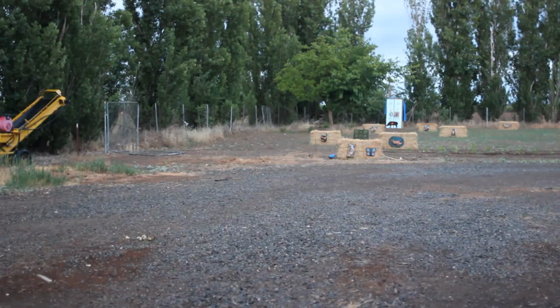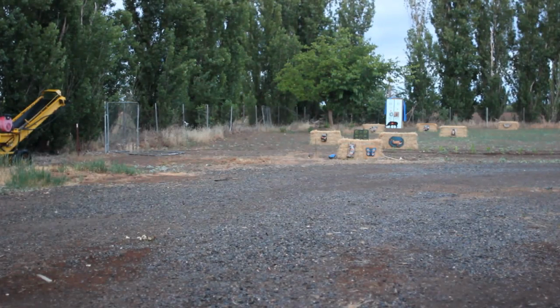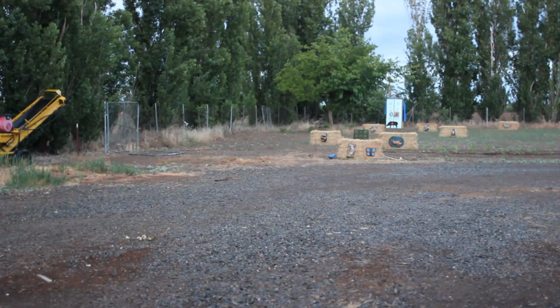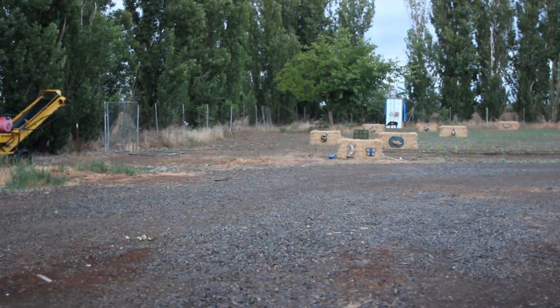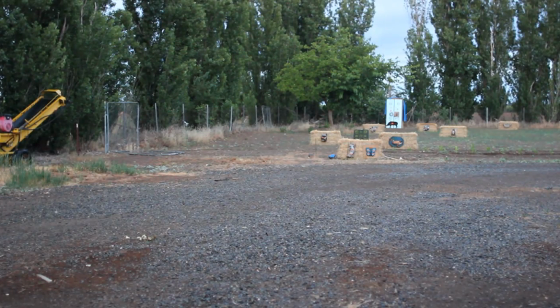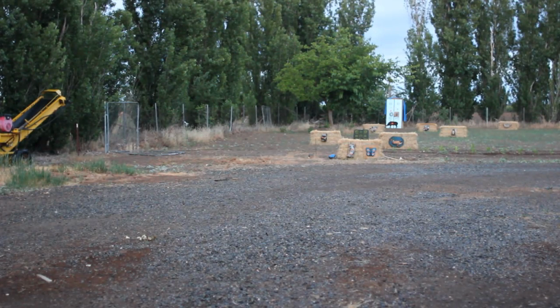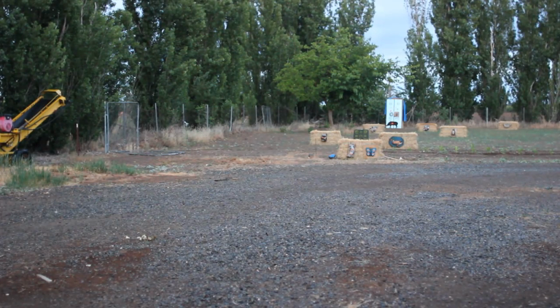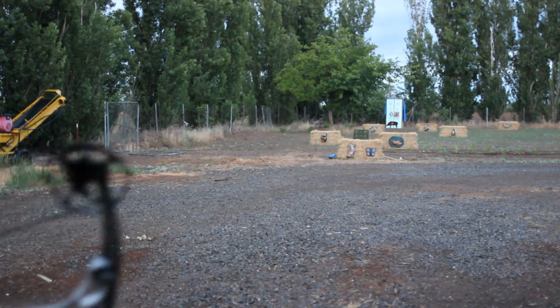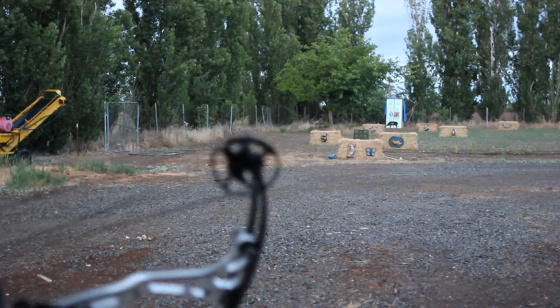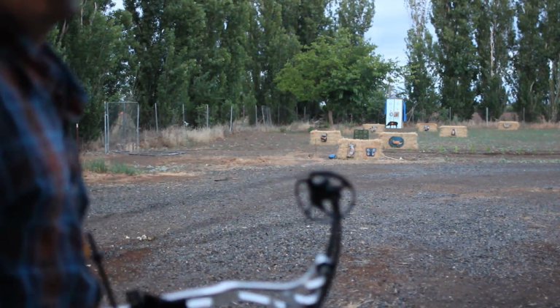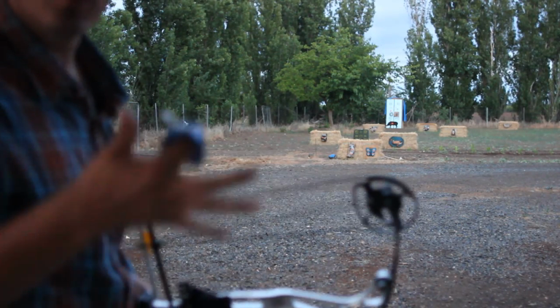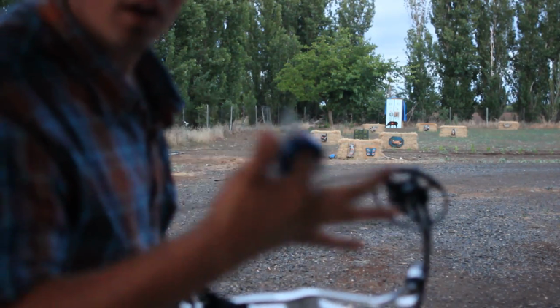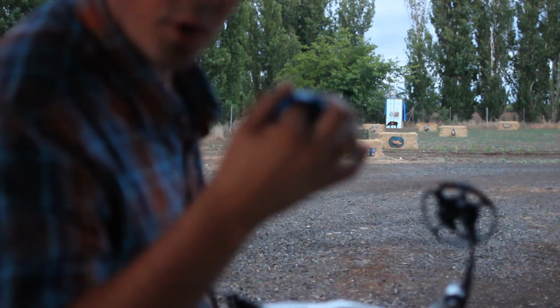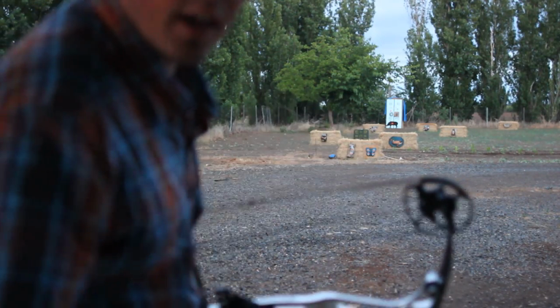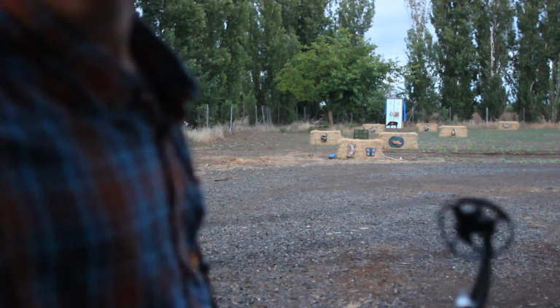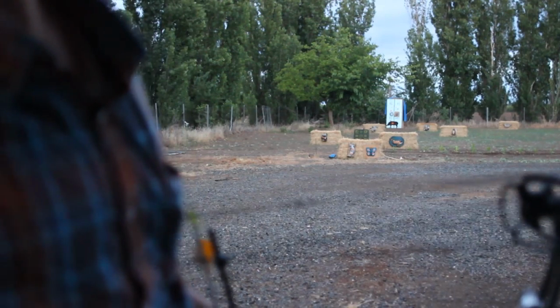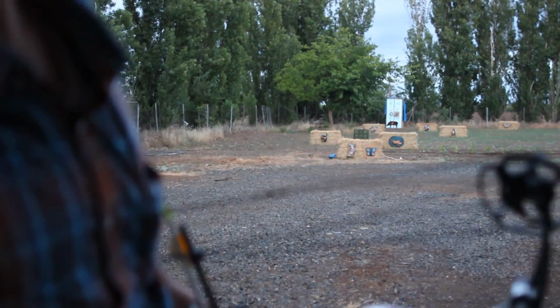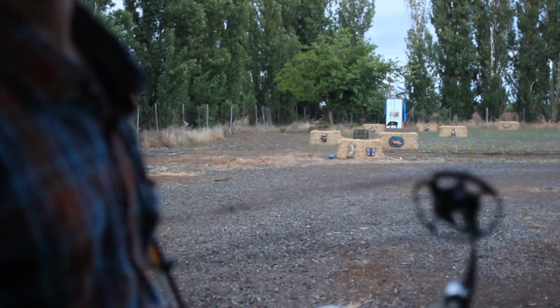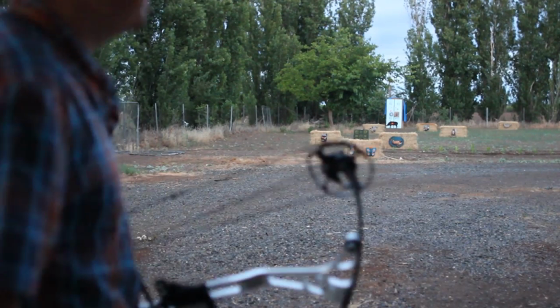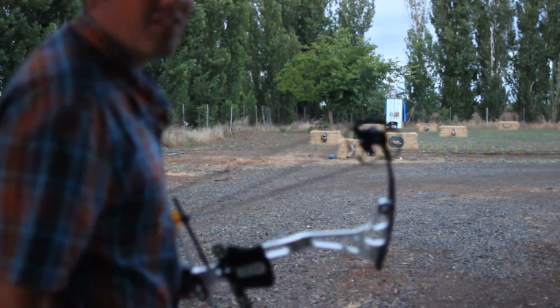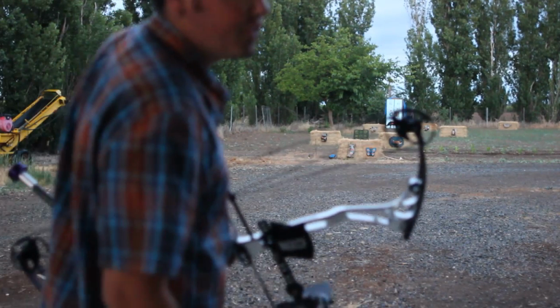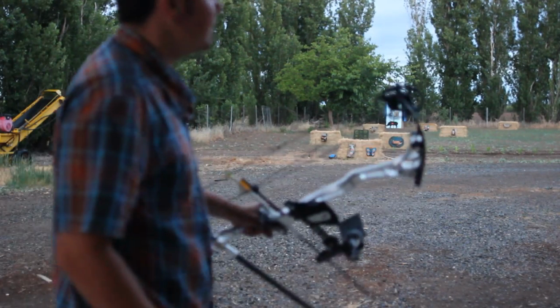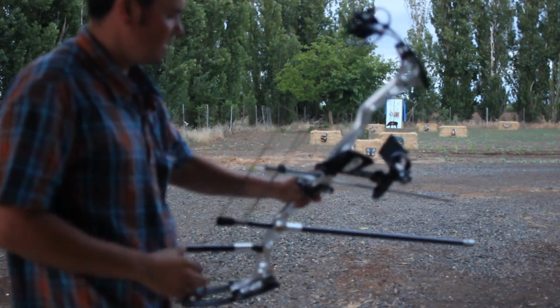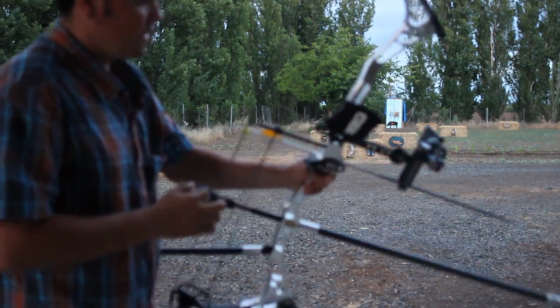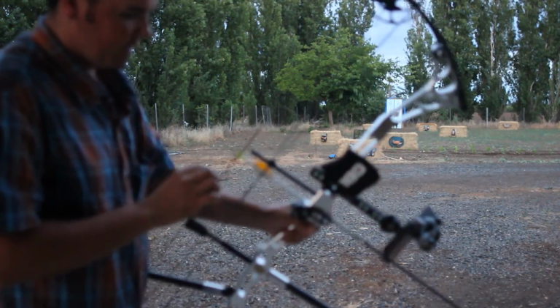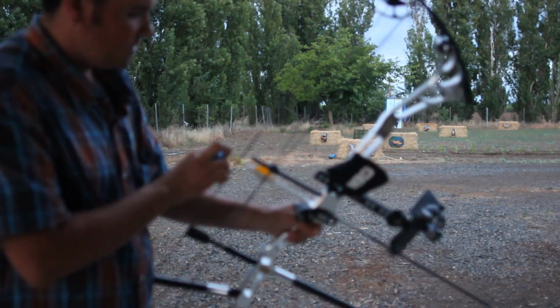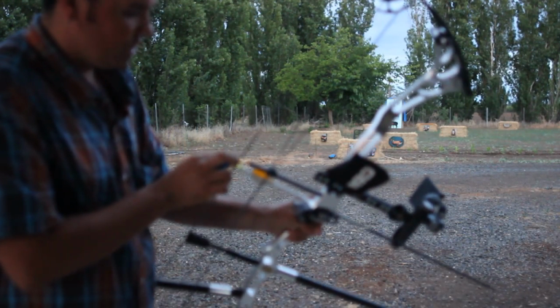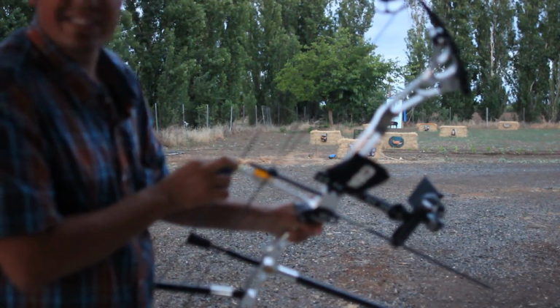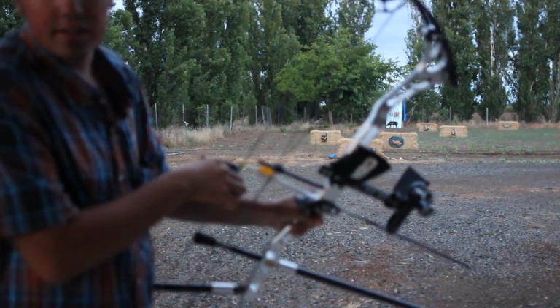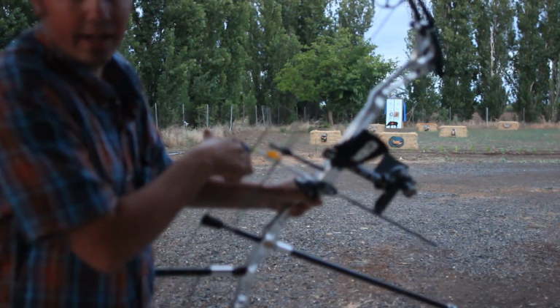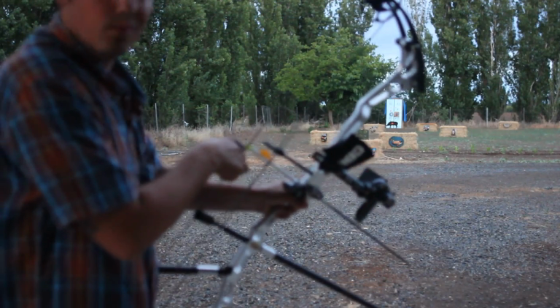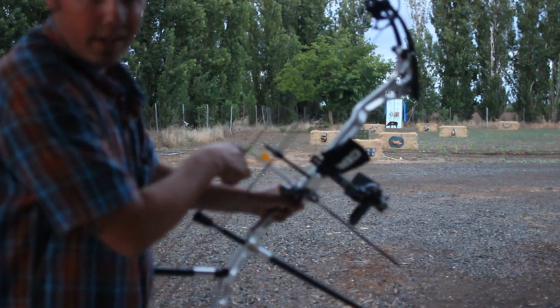We're running a bit late, but that's probably perfect timing for me to unveil my new prototype back tension release. I've been building it for about two years — built it to shoot 1600s at reading with pins.